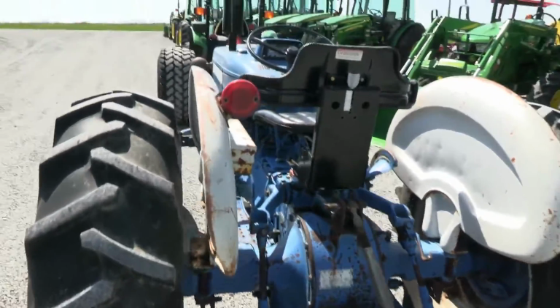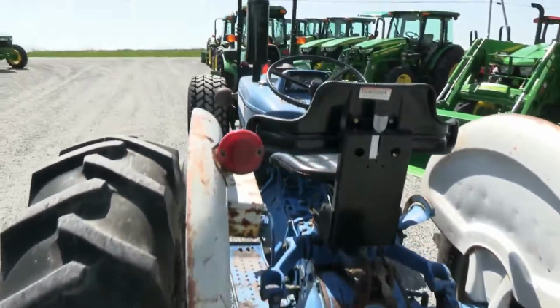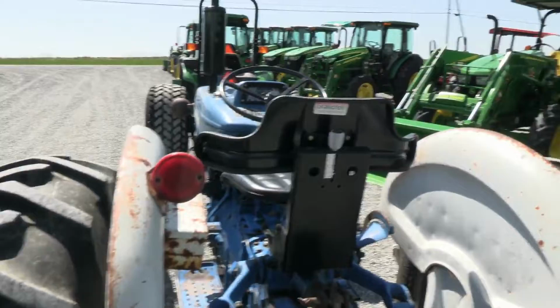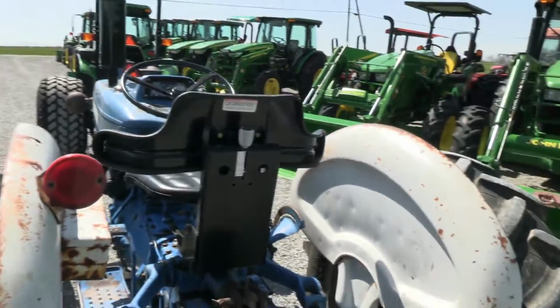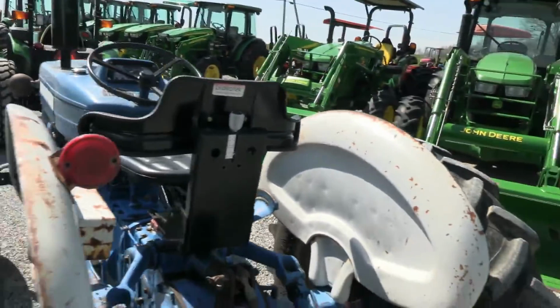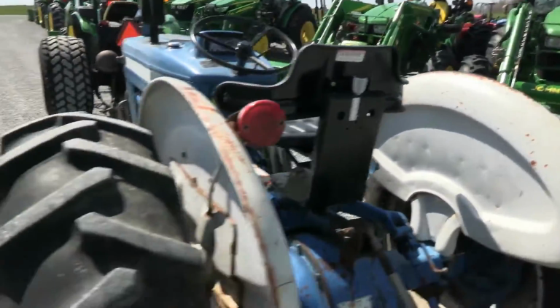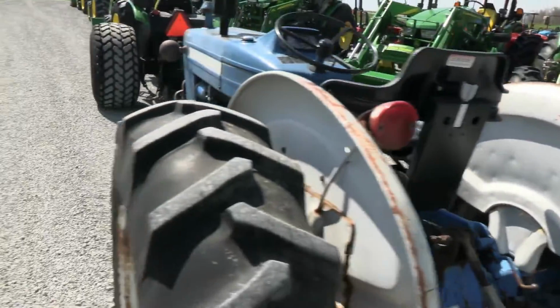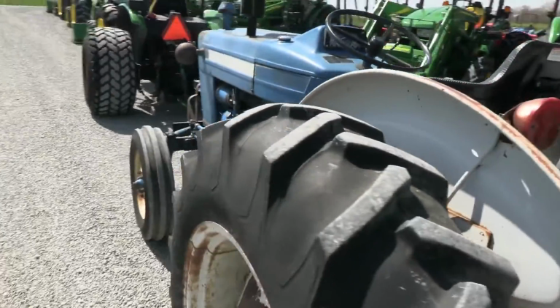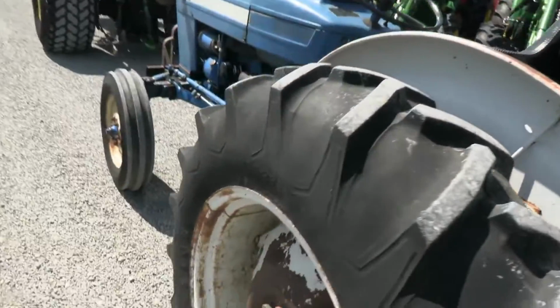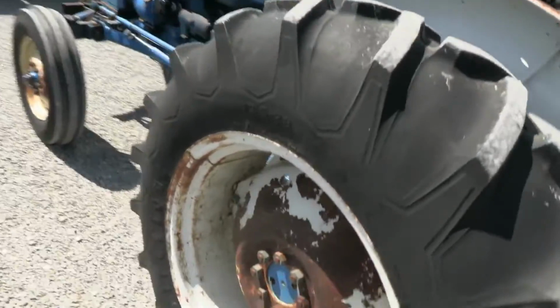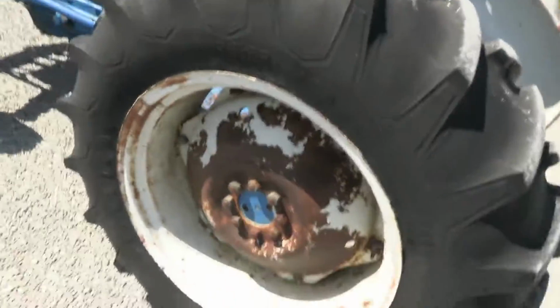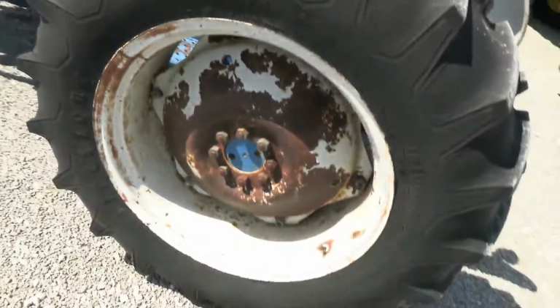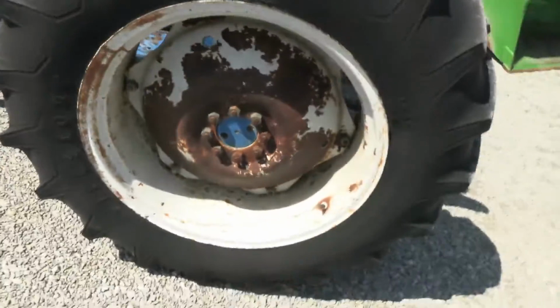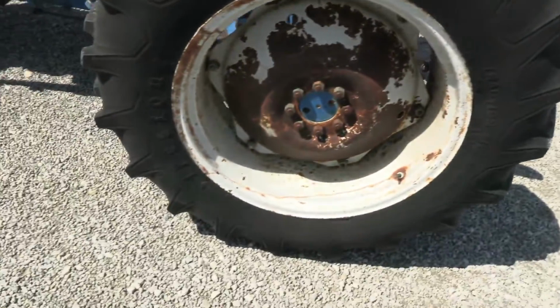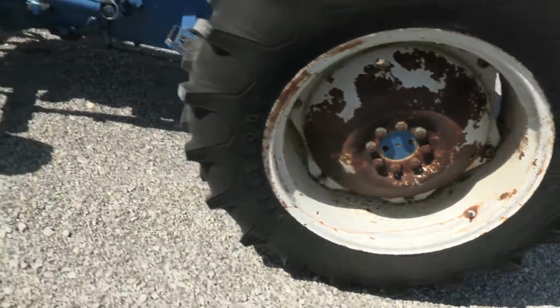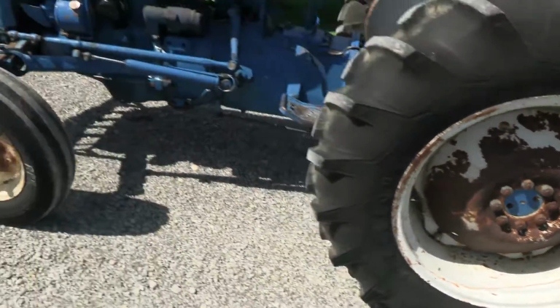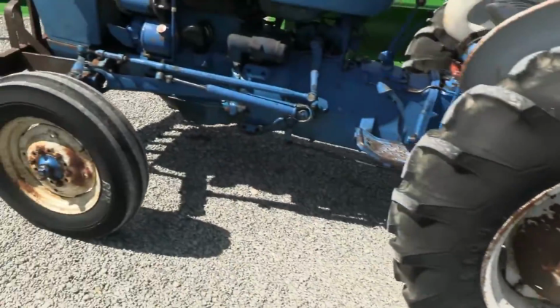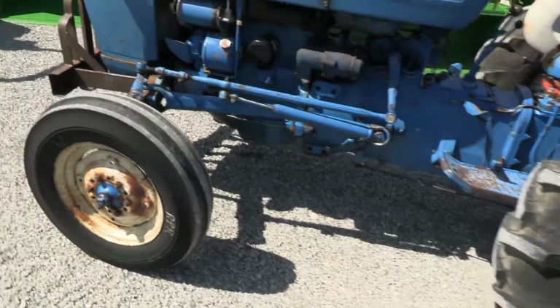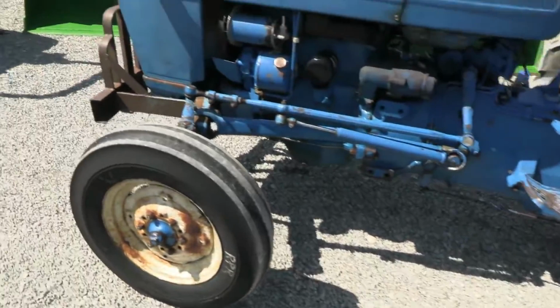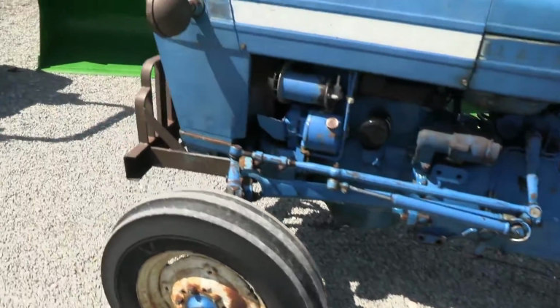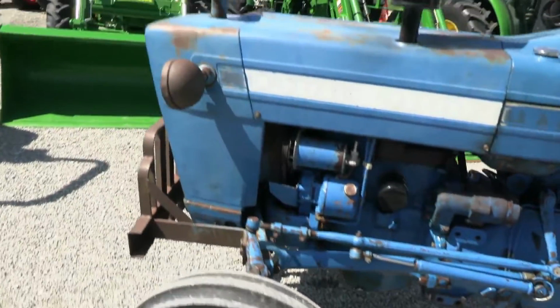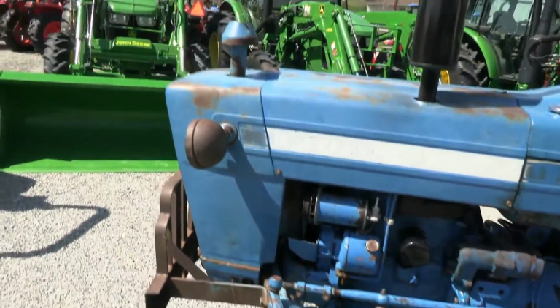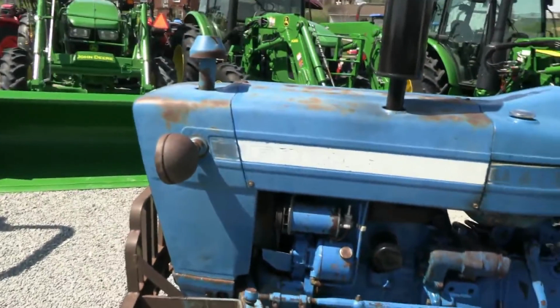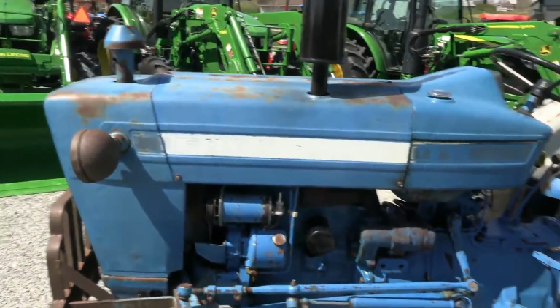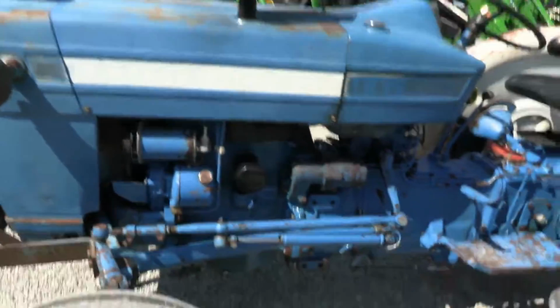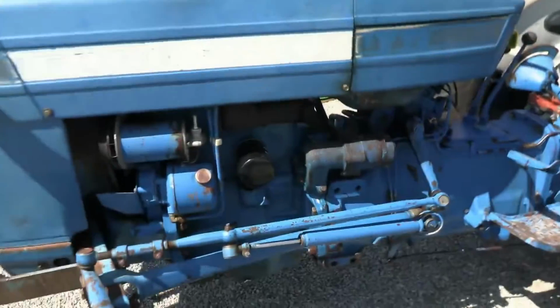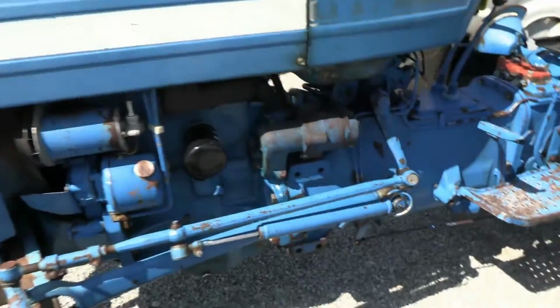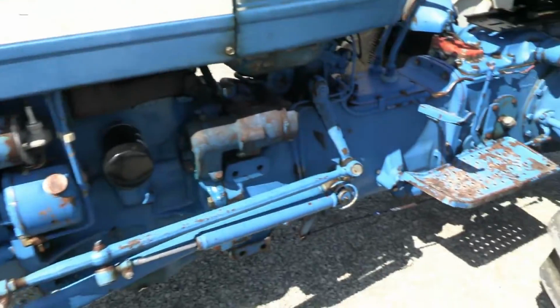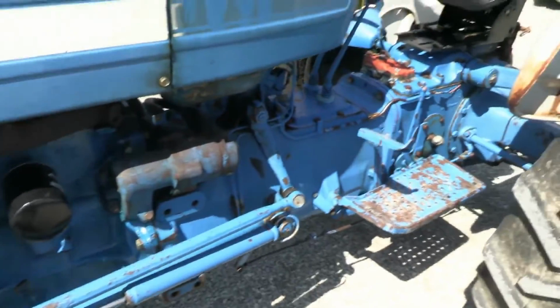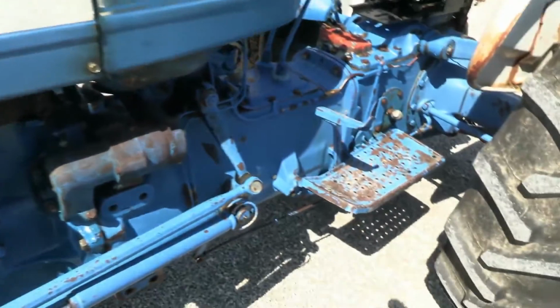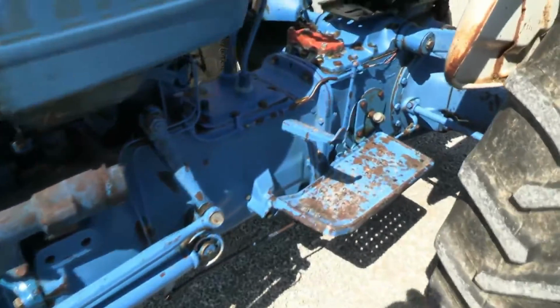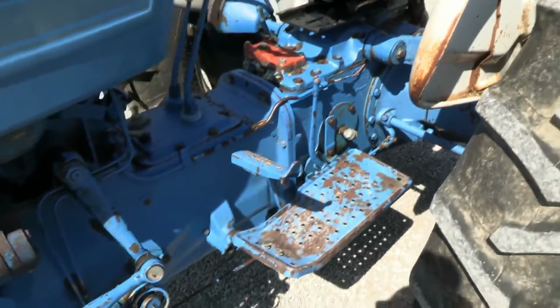If you're looking for a cheap brush hogging tractor, this one might fit the bill for you. It's hard to find something in this price range that's still in decent shape.